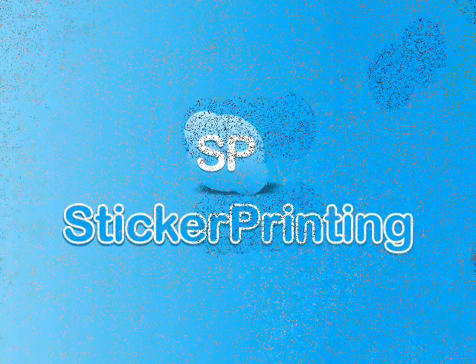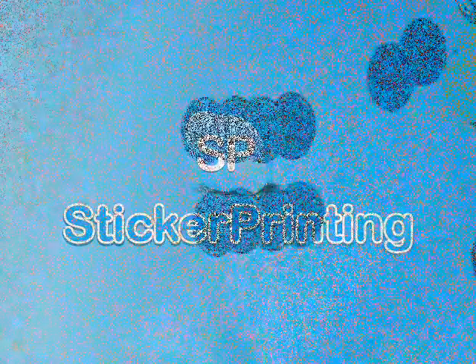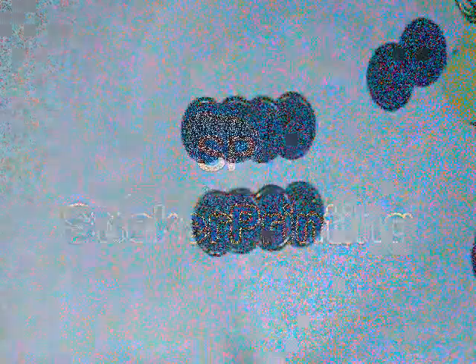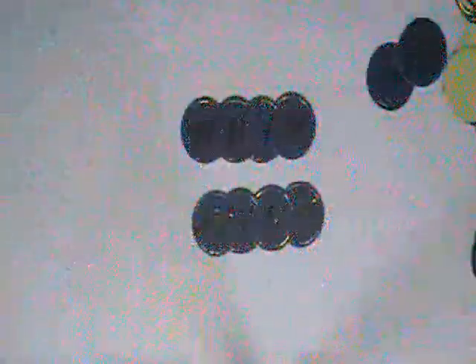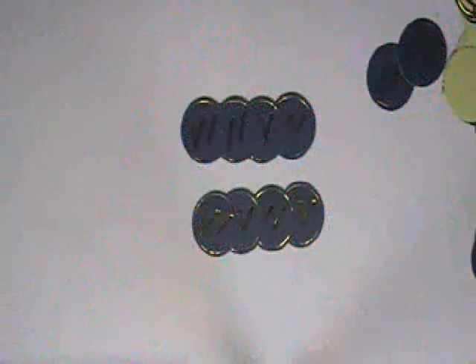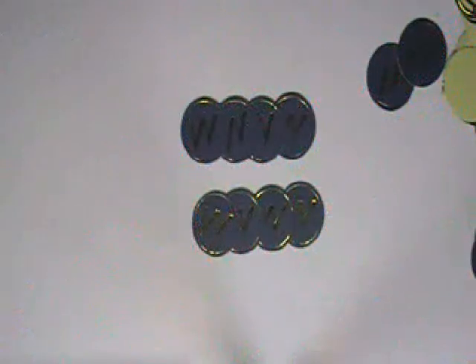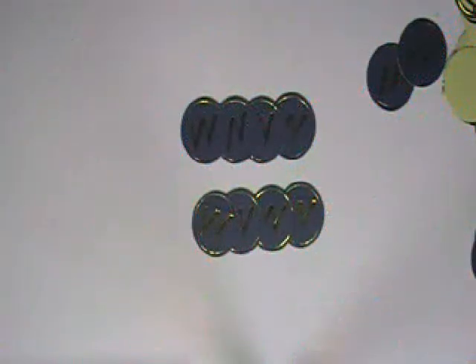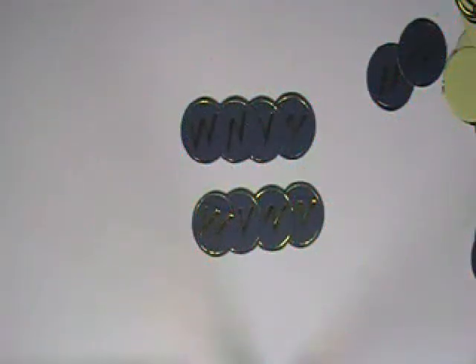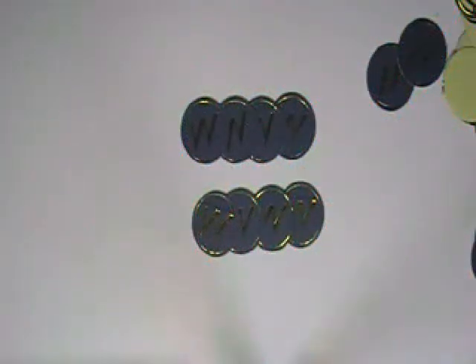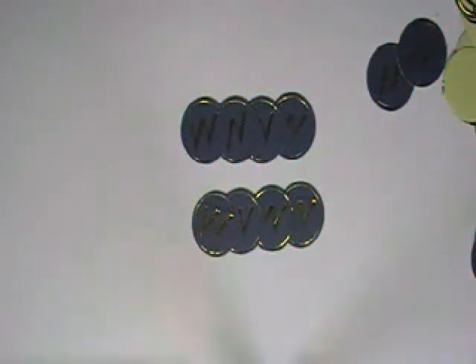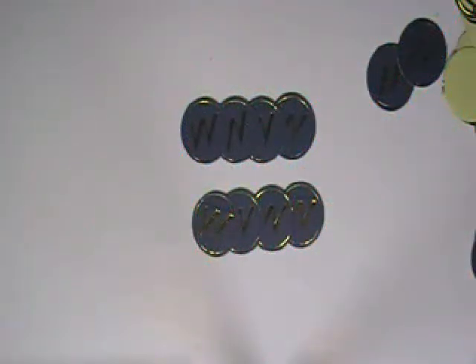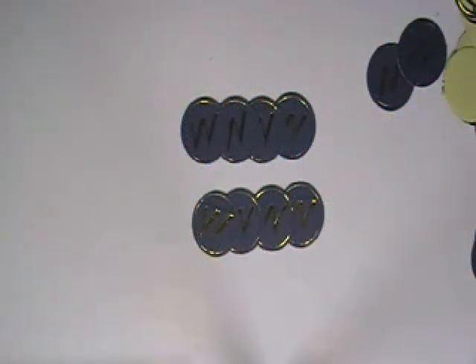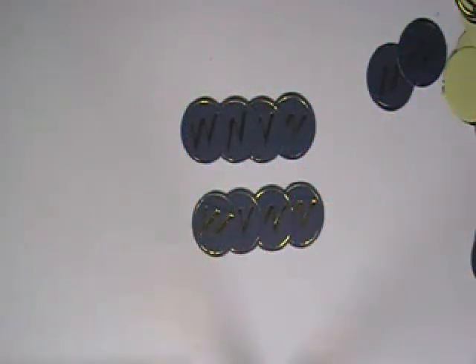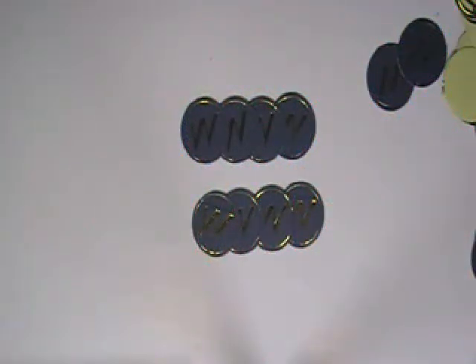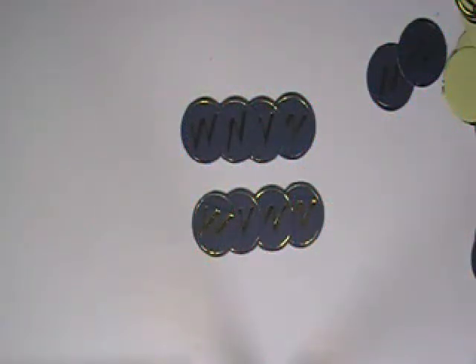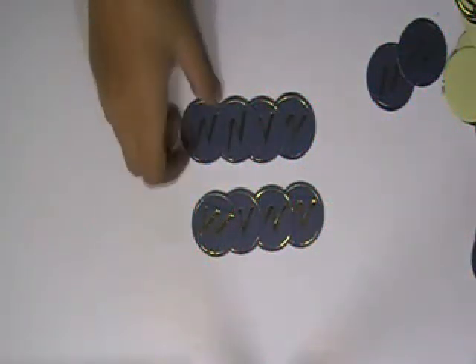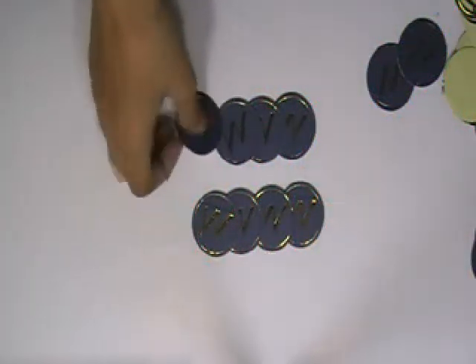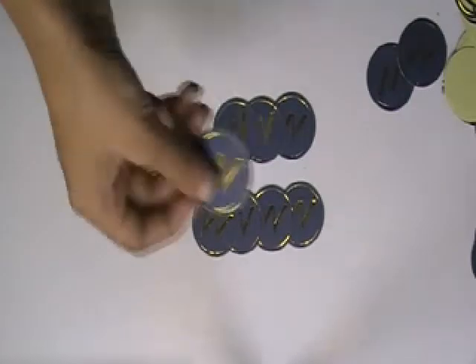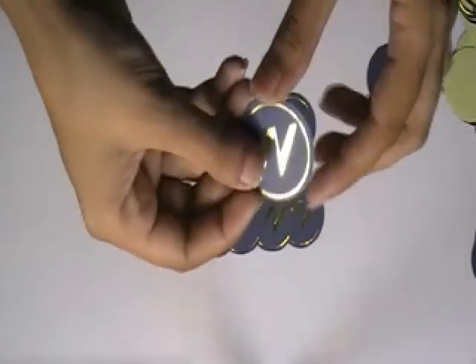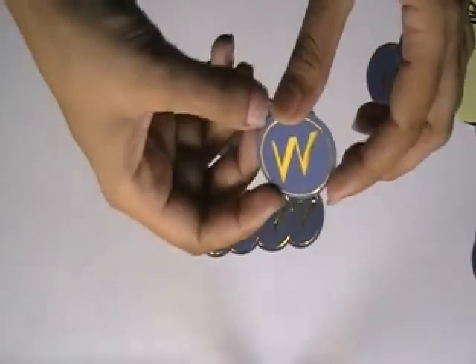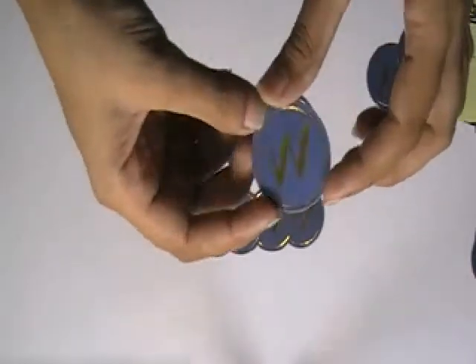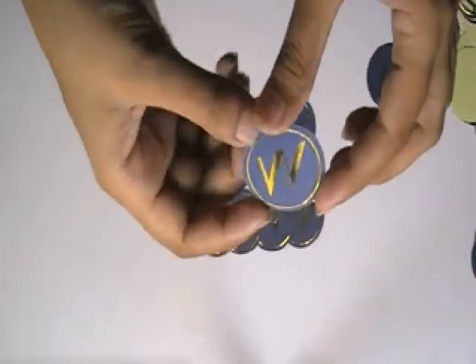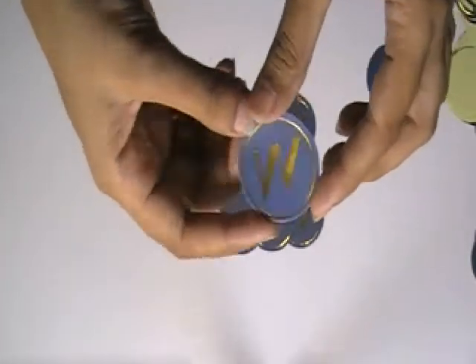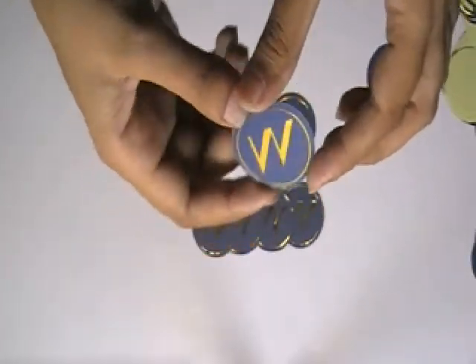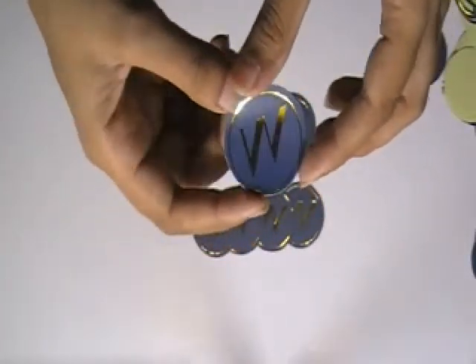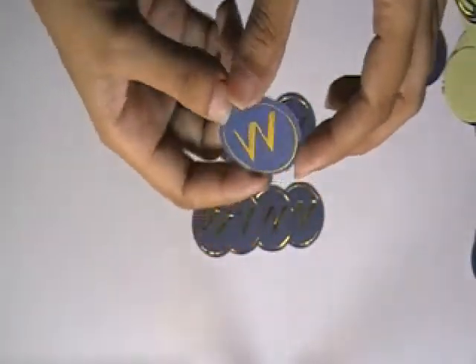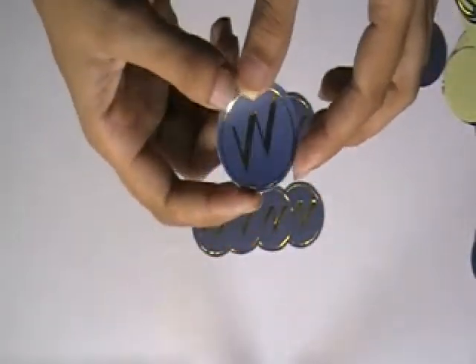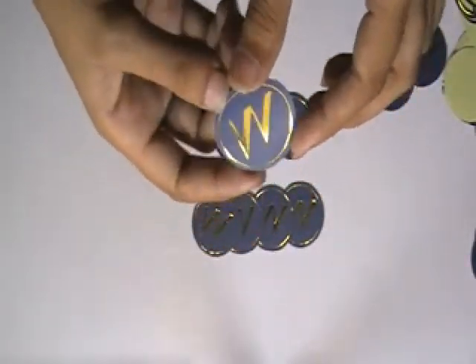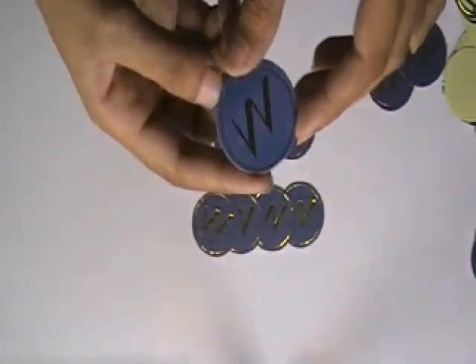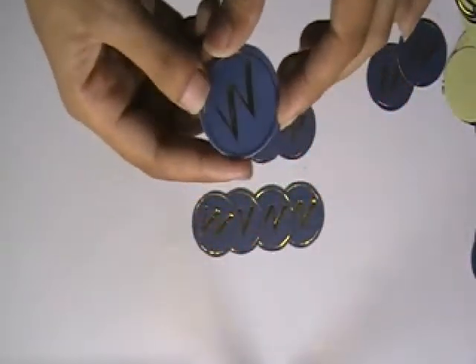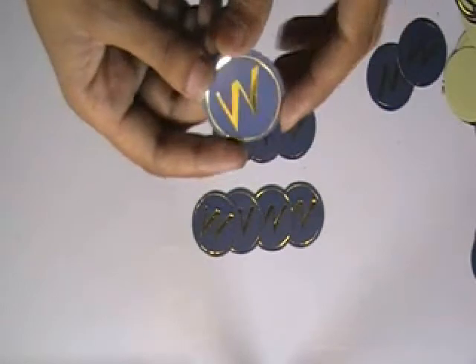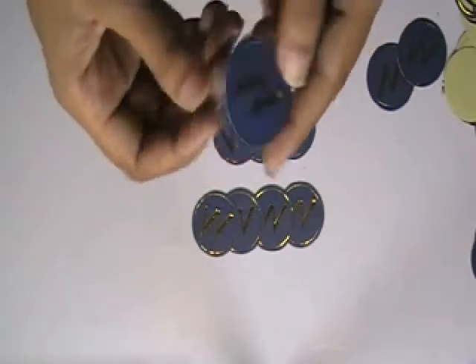Thanks for visiting stickerprinting.co.uk. This video is about wedding stickers. Here are some stickers which are printed in our screen printing house with the custom design of our client.